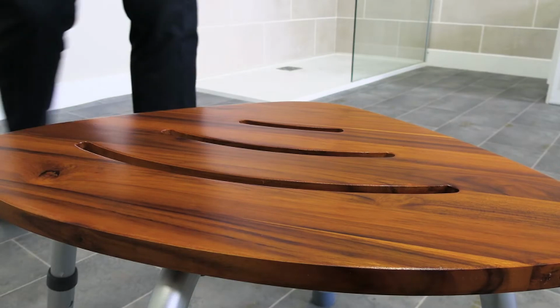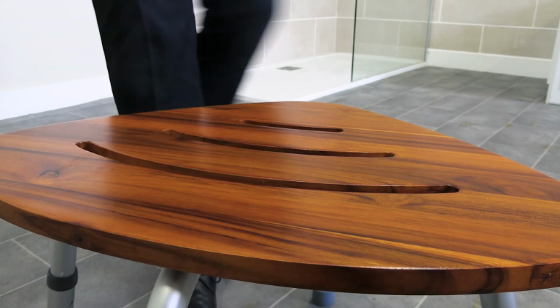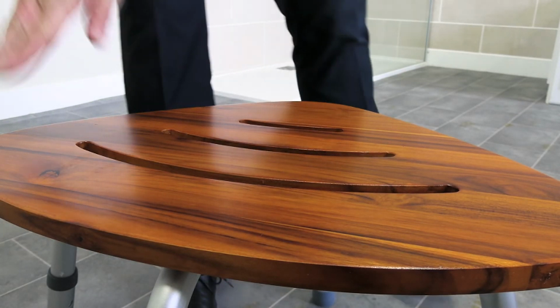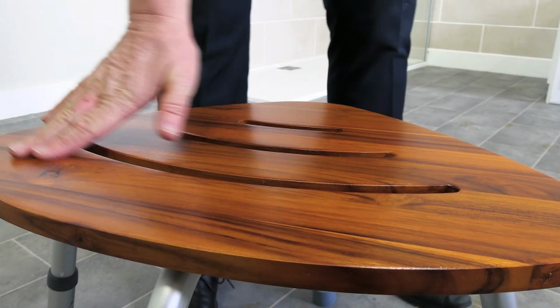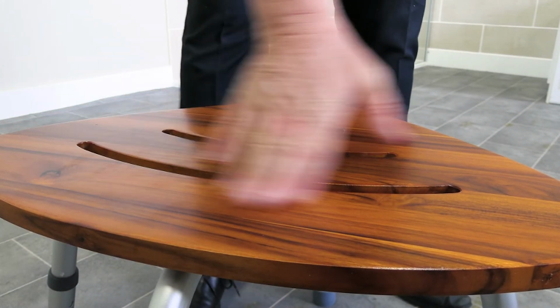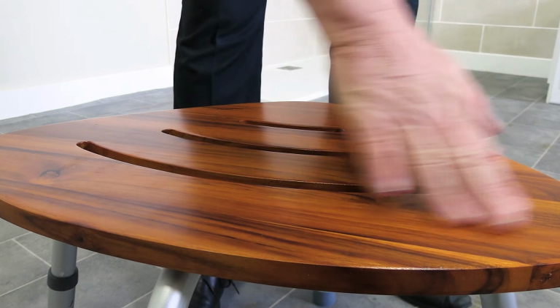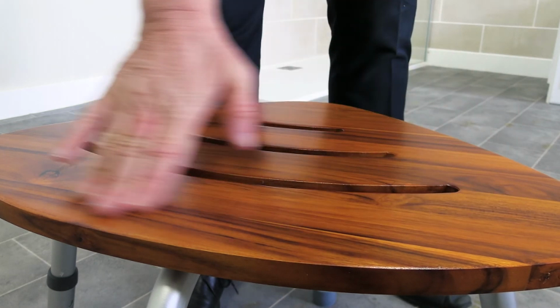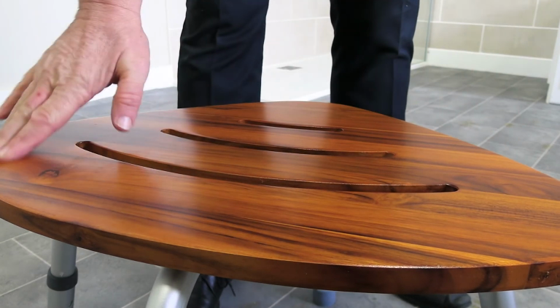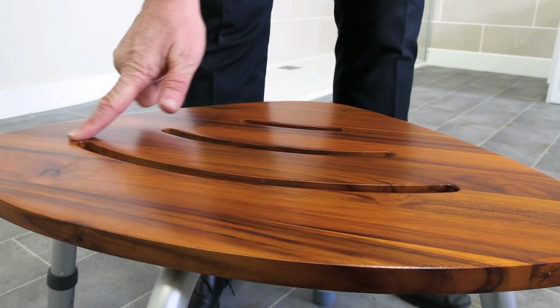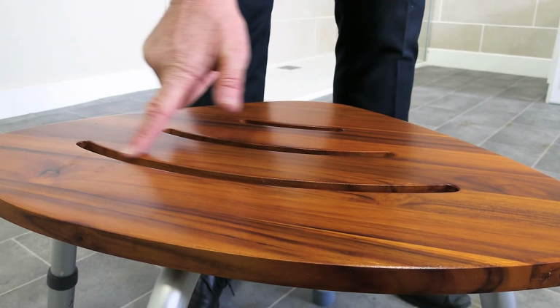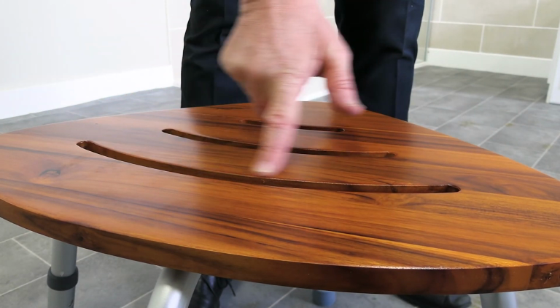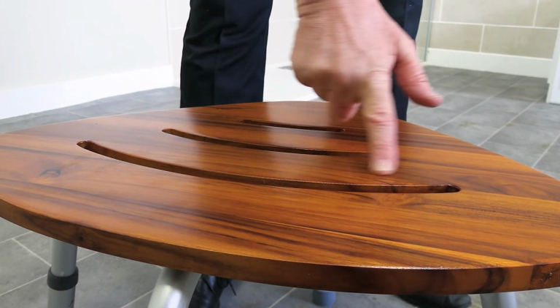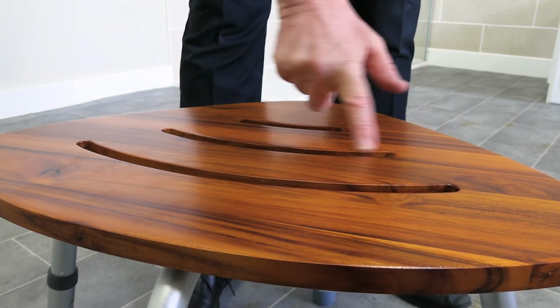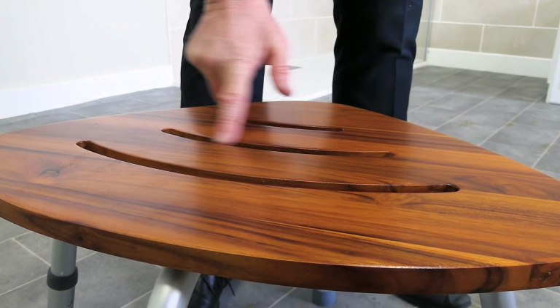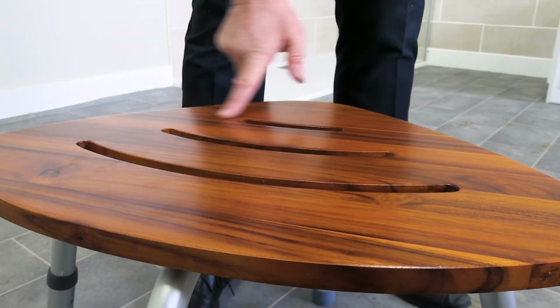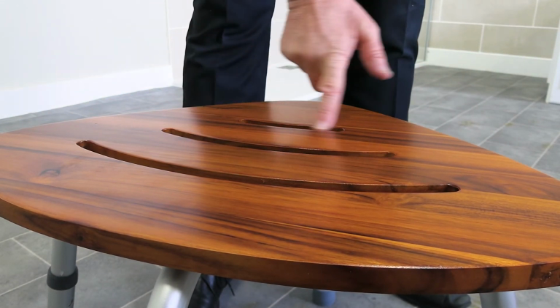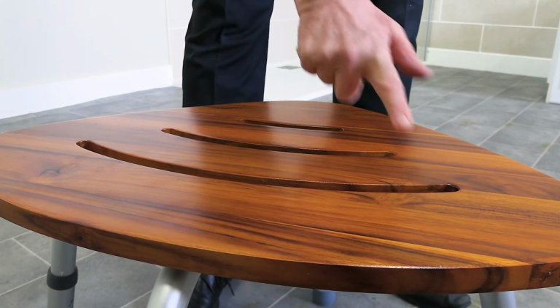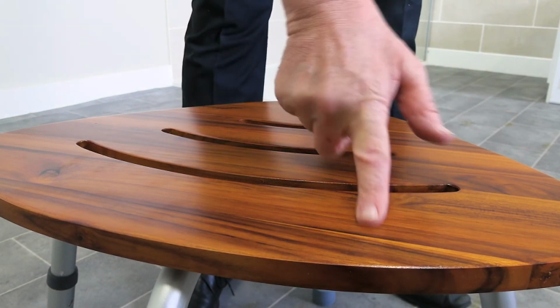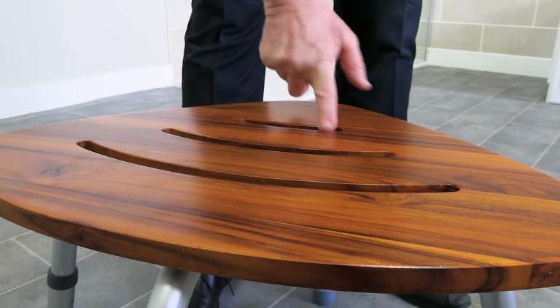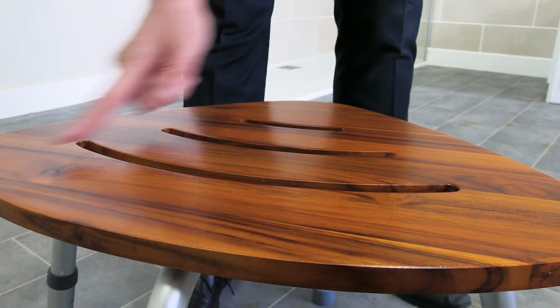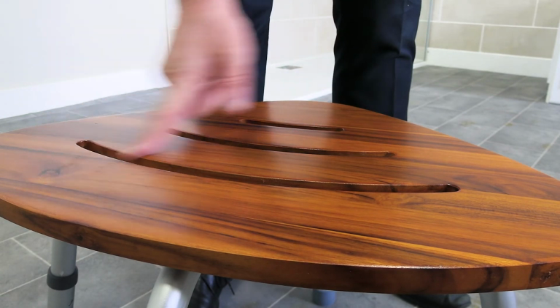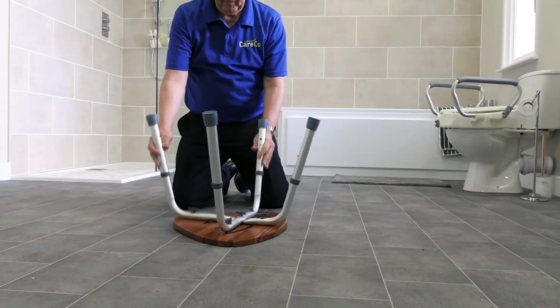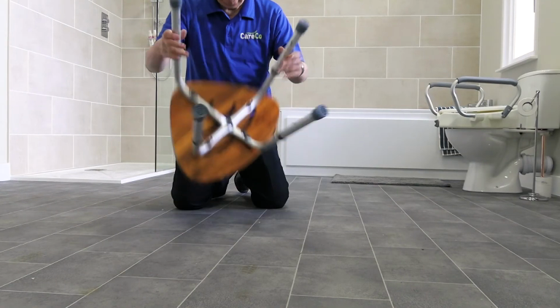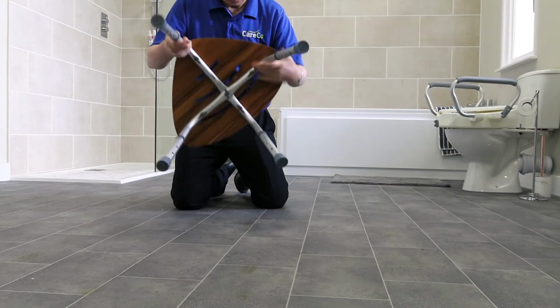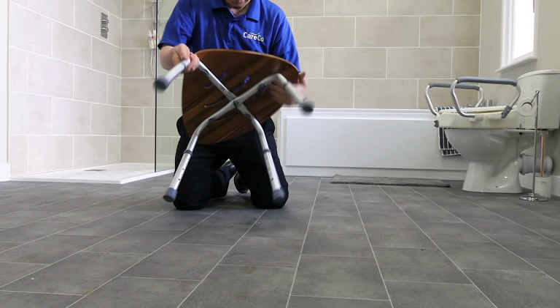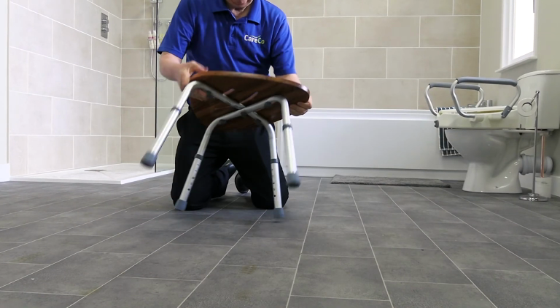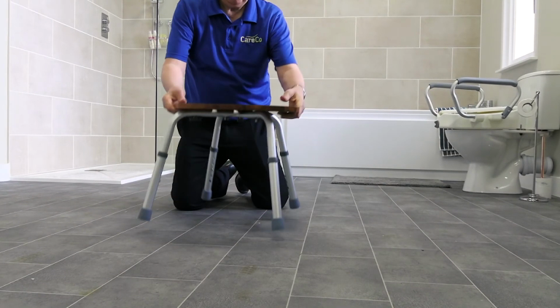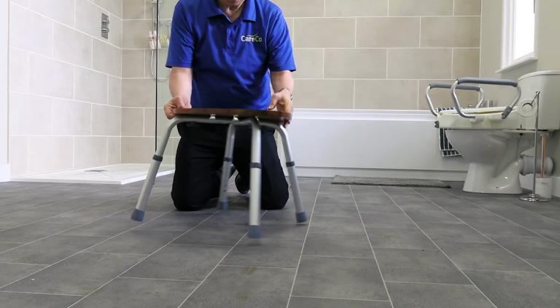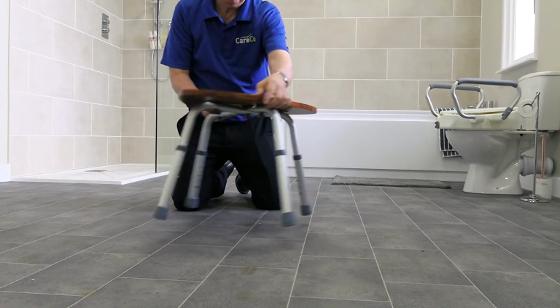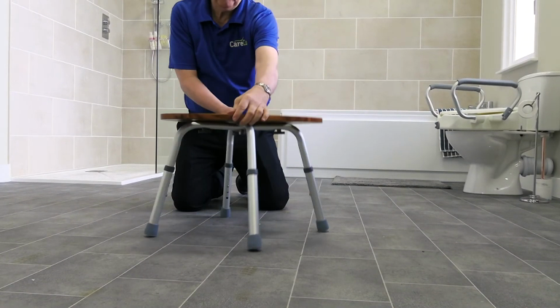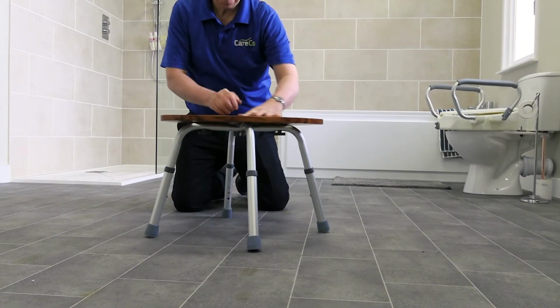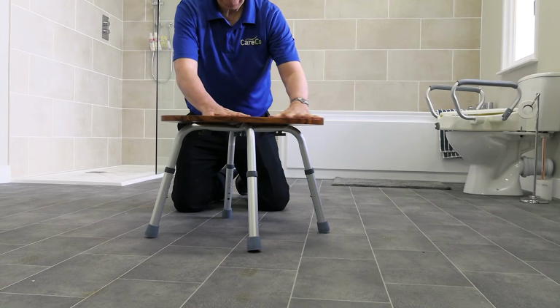The three drainage gaps on the seat make for easy cleaning and maintenance, as these help reduce the build-up of water and bacteria. The sturdy and durable aluminium legs are rust-free and fitted